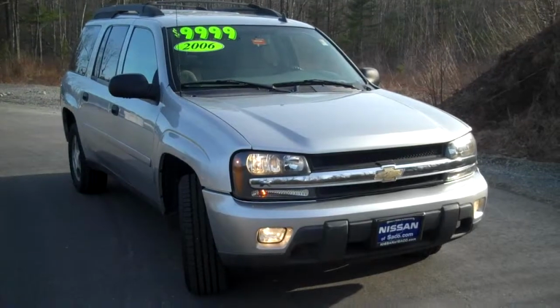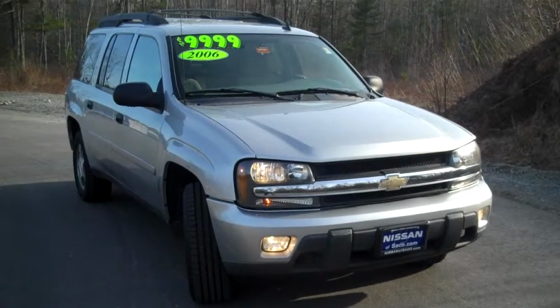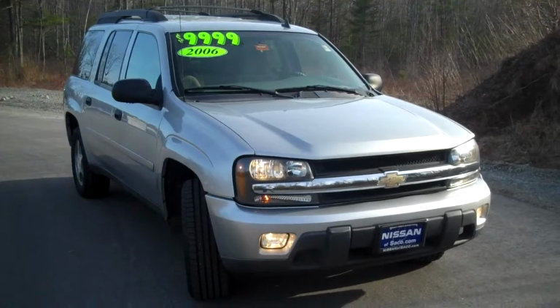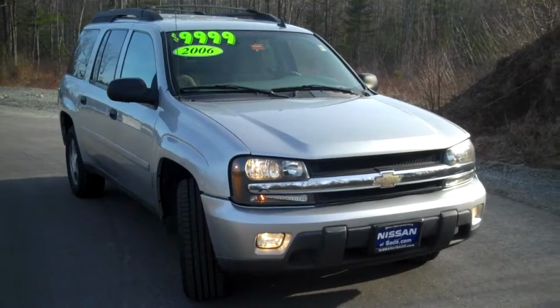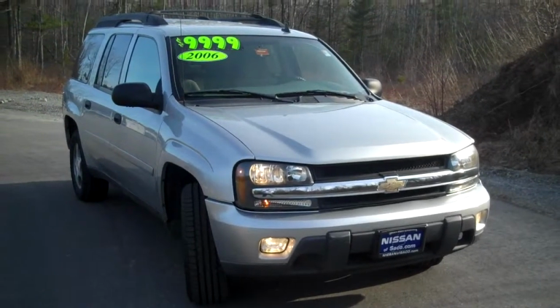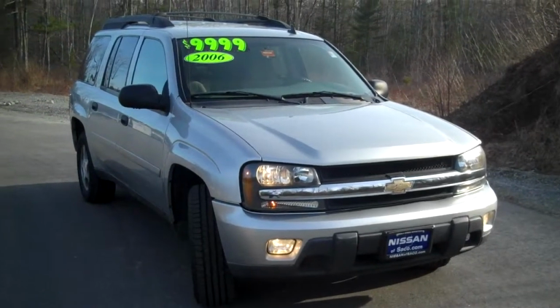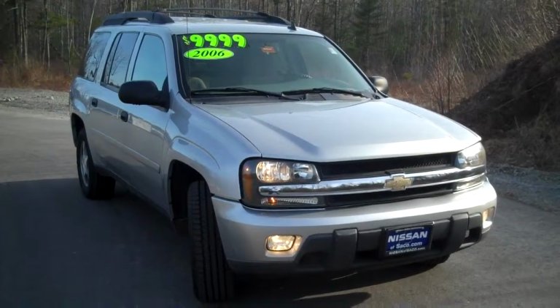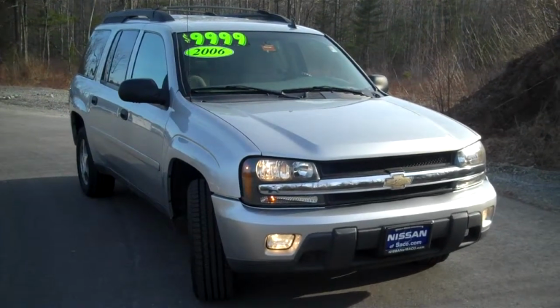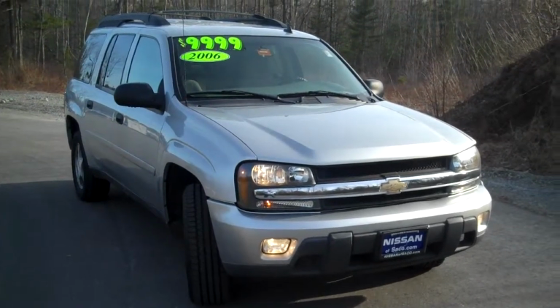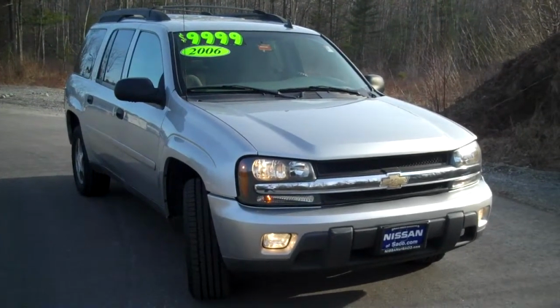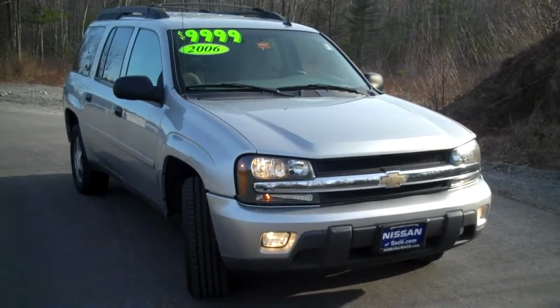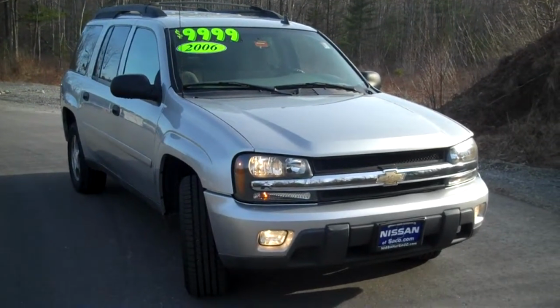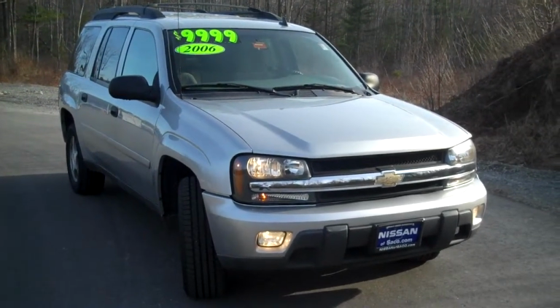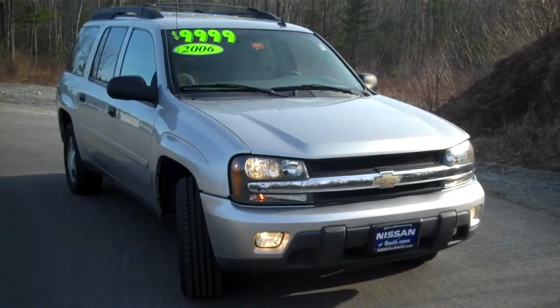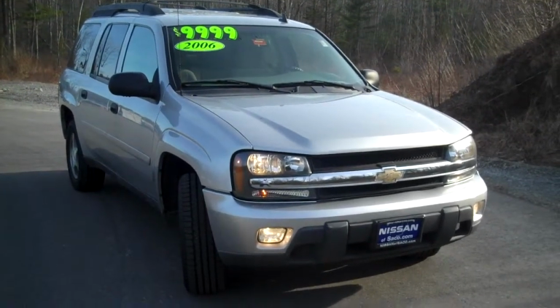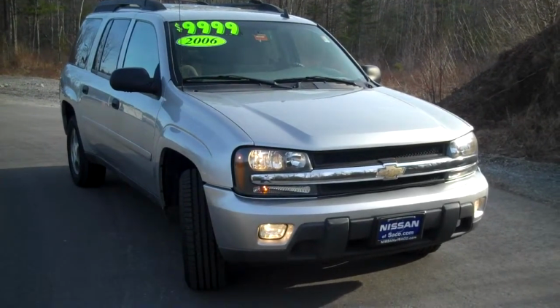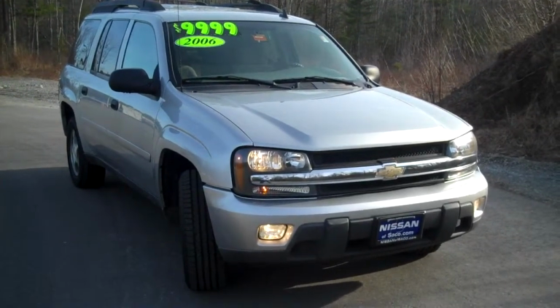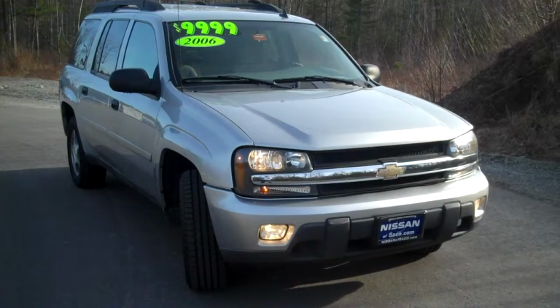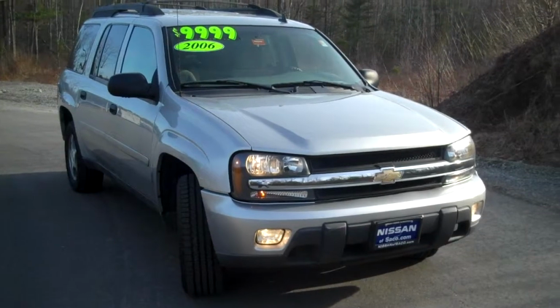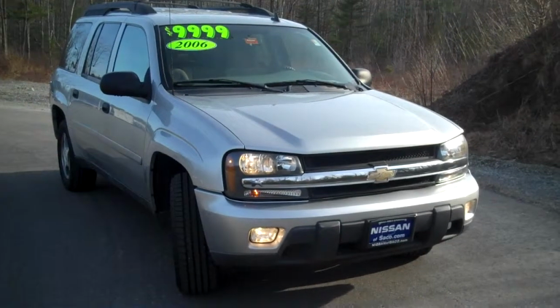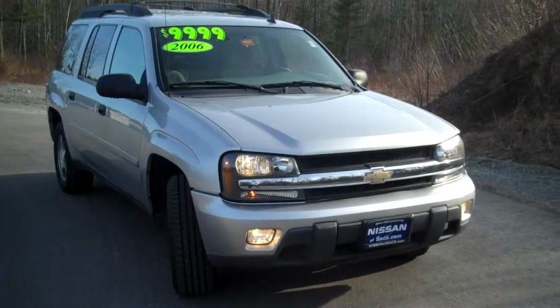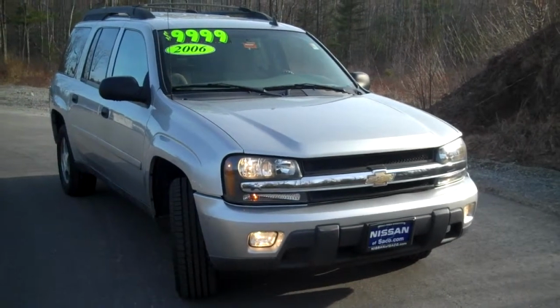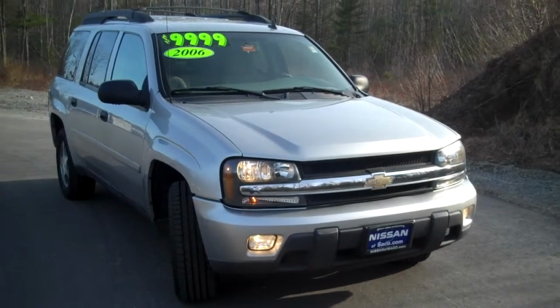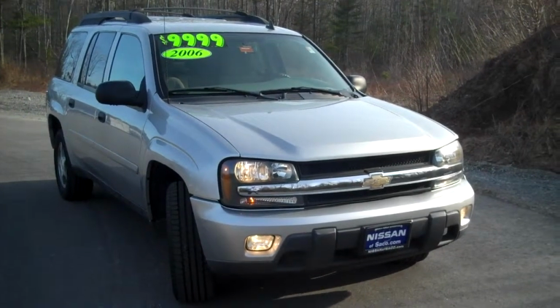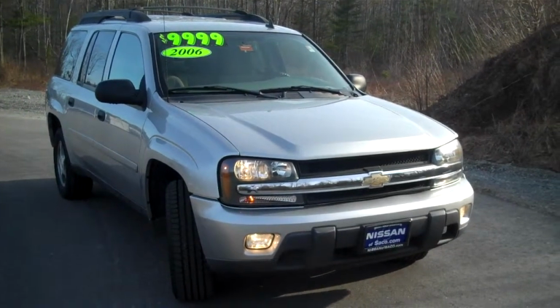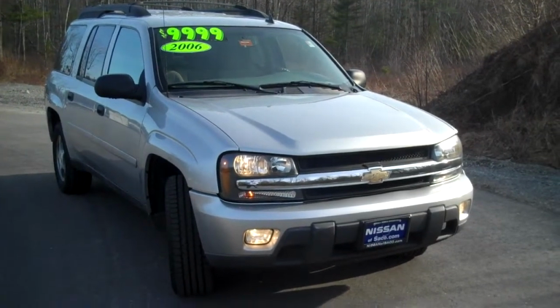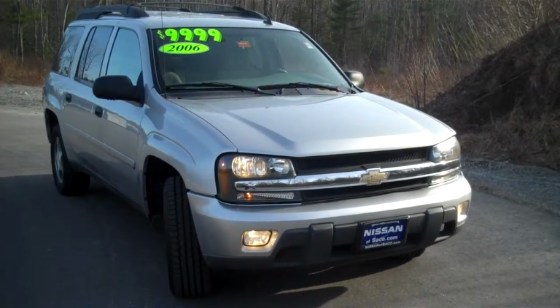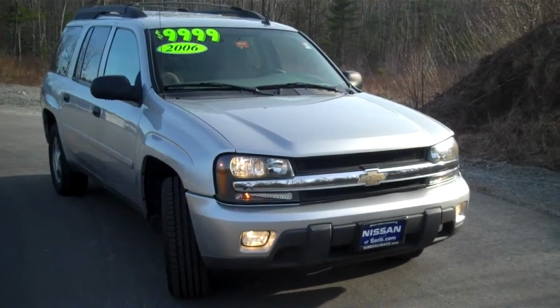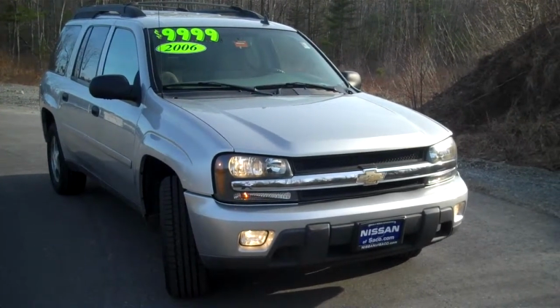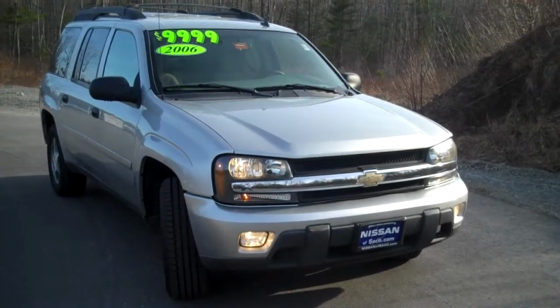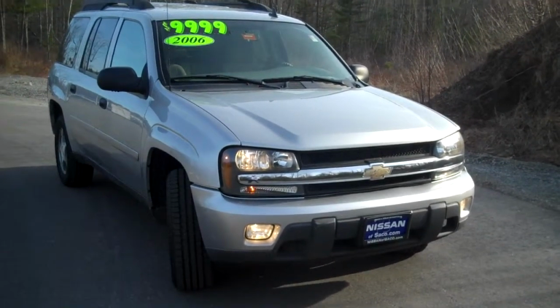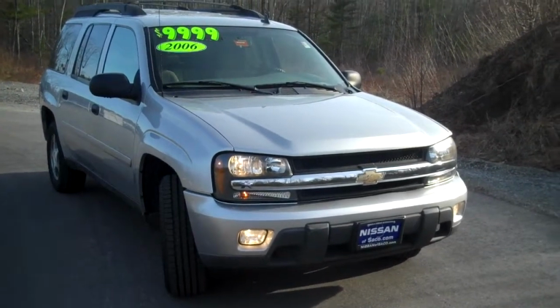Hi, welcome to Nissan of Saco. This is John in our sales department. Today's feature car is a 2006 Chevrolet Trailblazer.